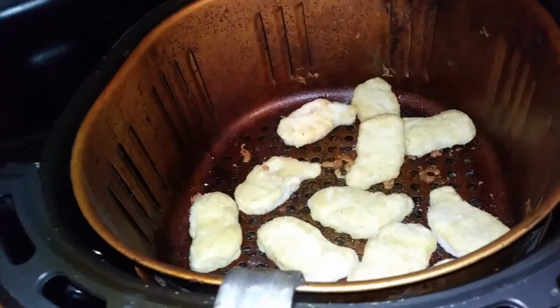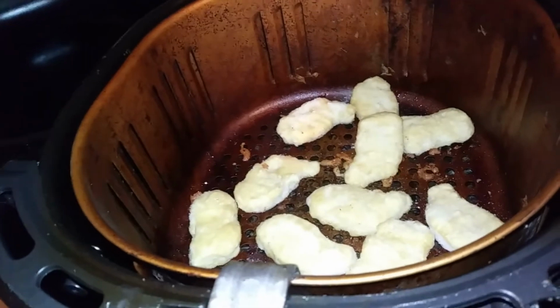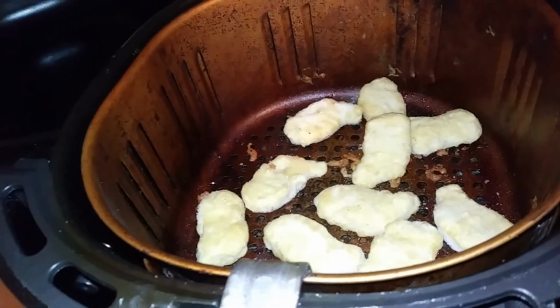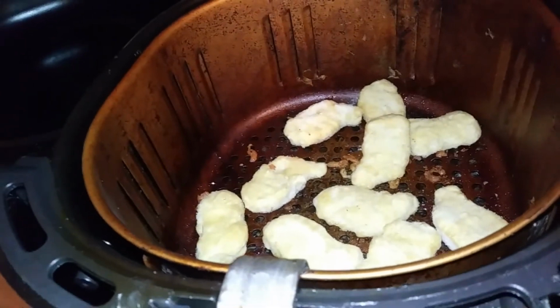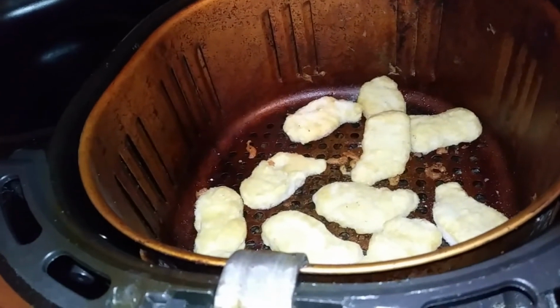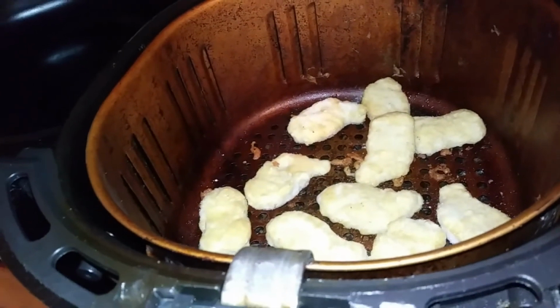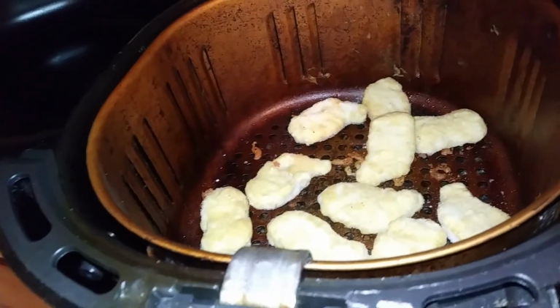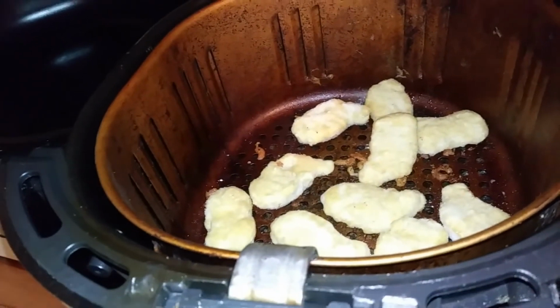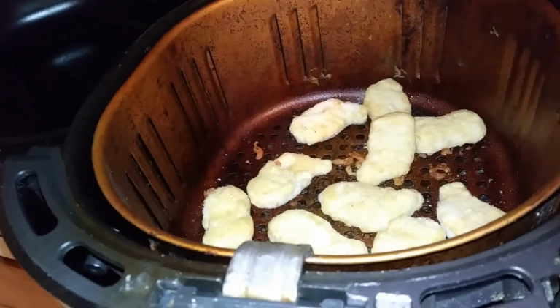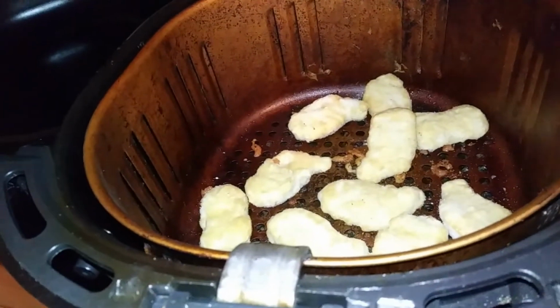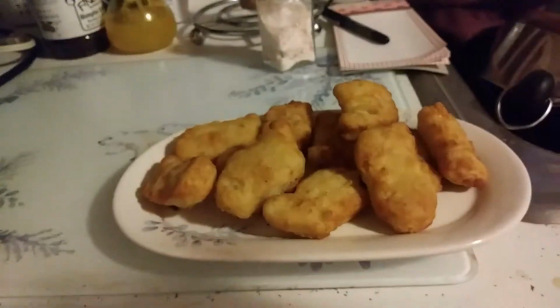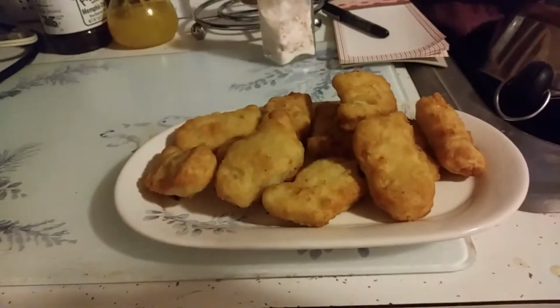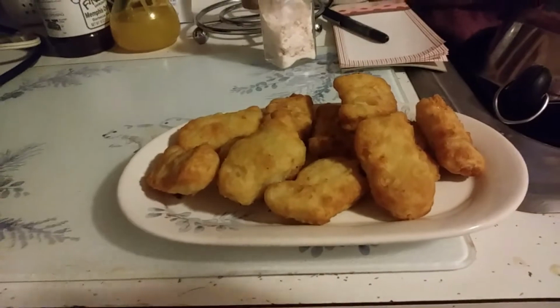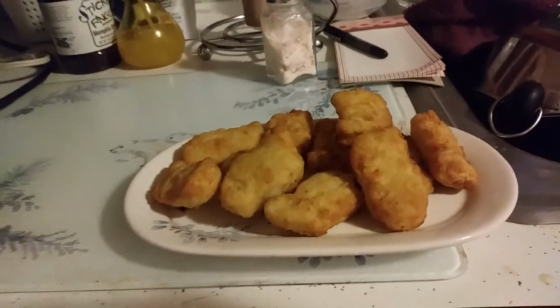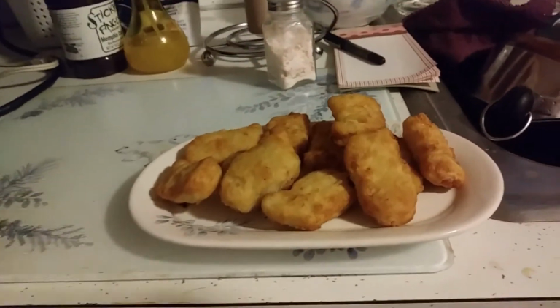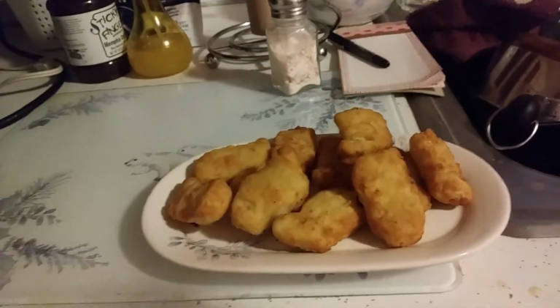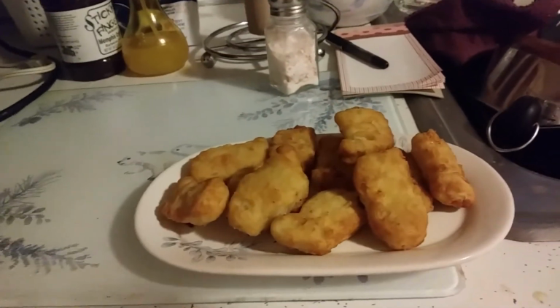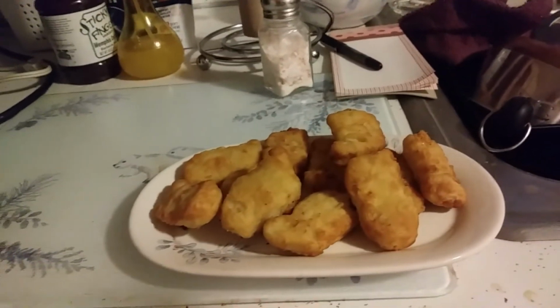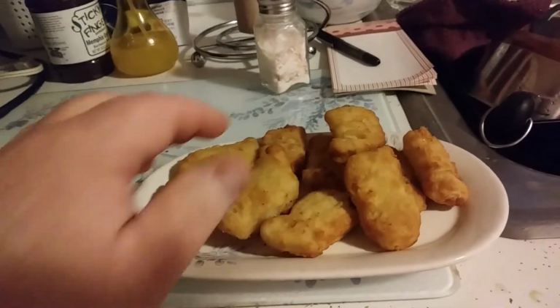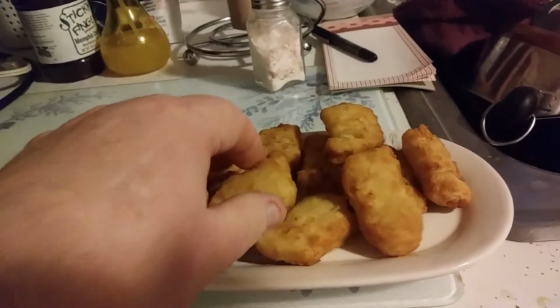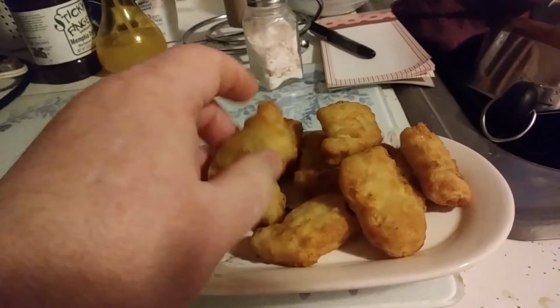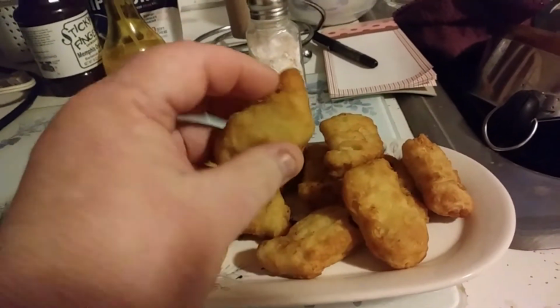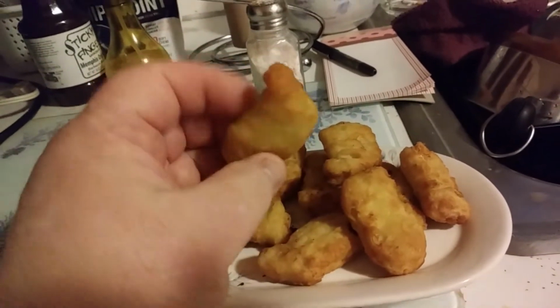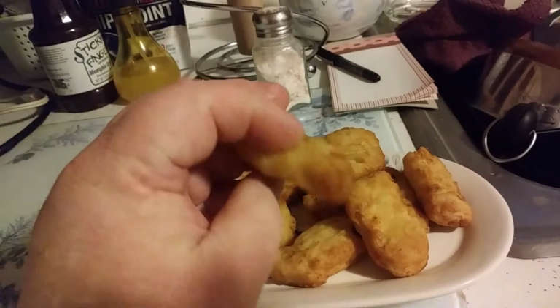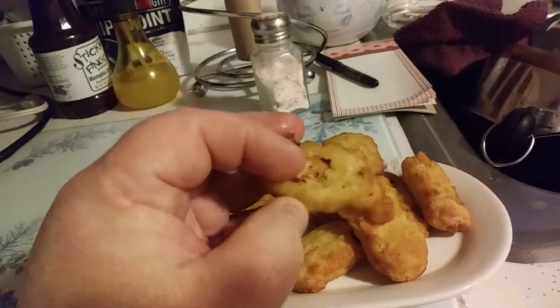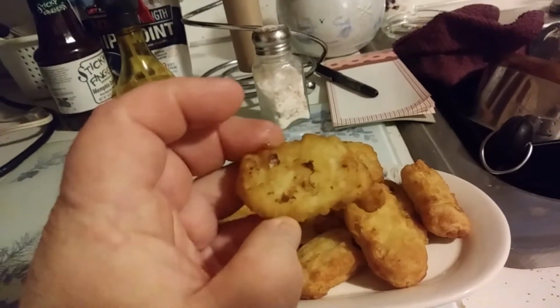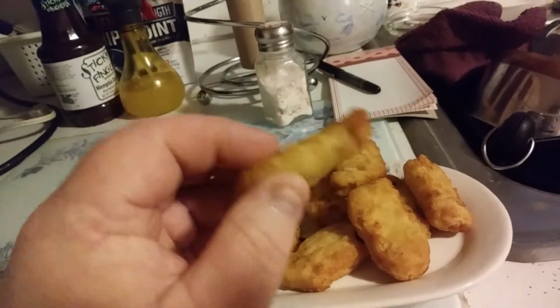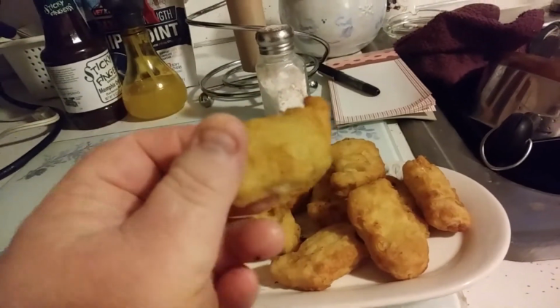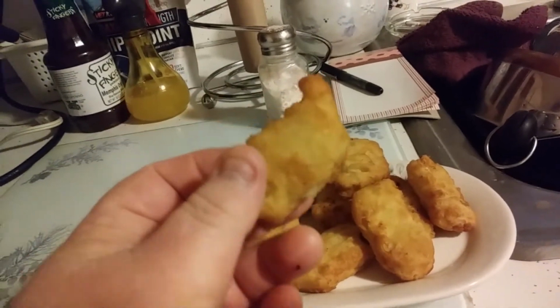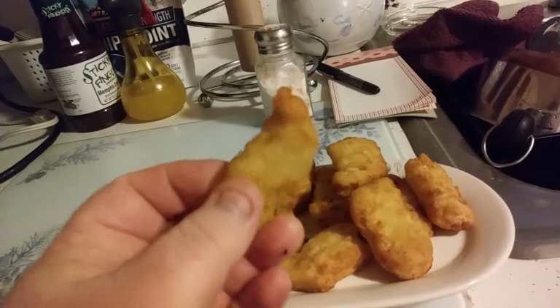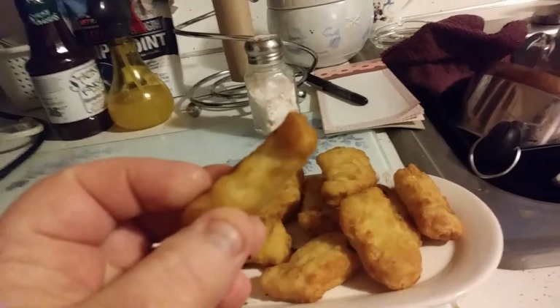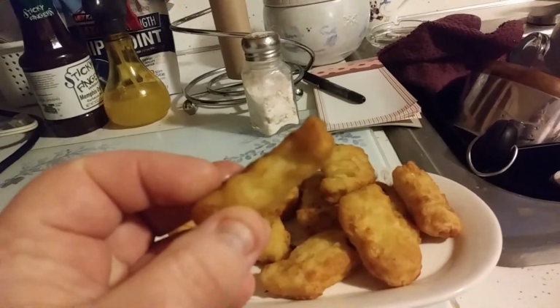Just let them run for about 12 minutes at 400 degrees. Look at that, dudes. Ain't that perfect?